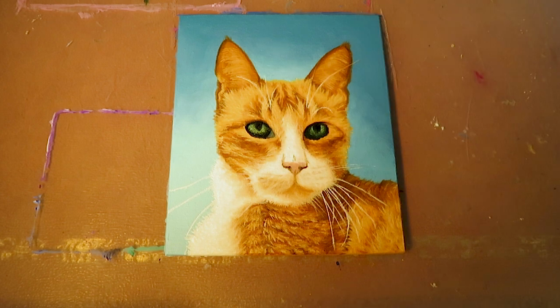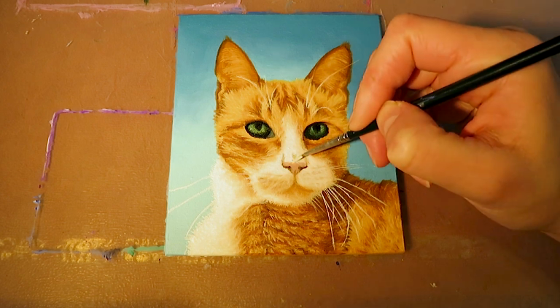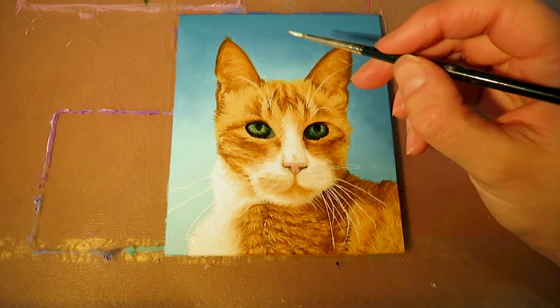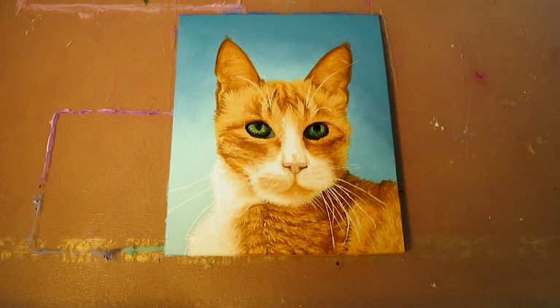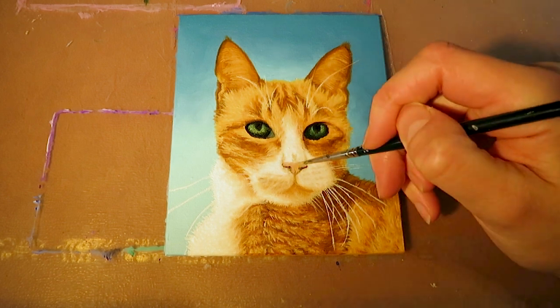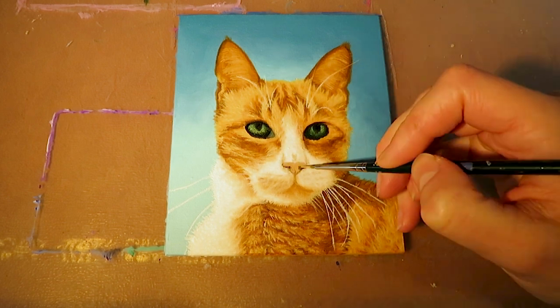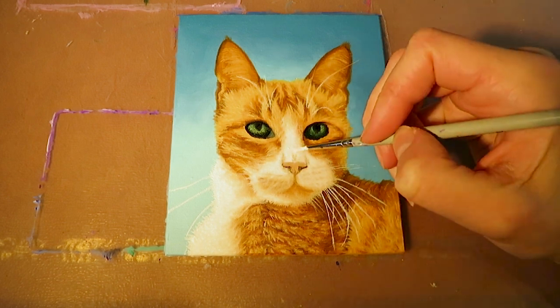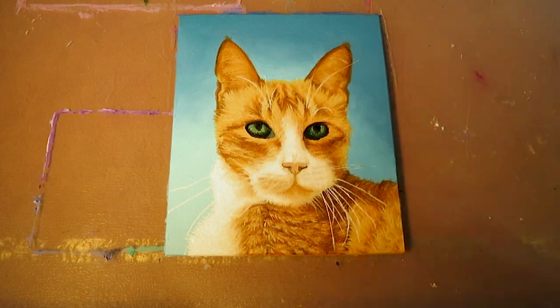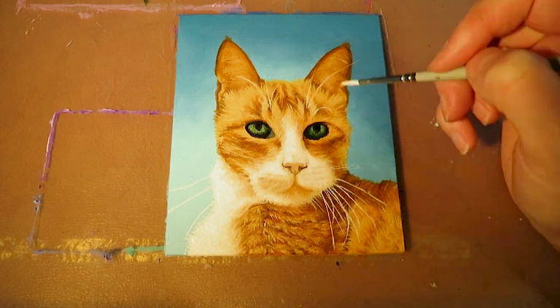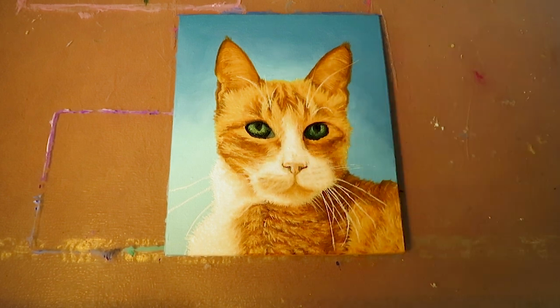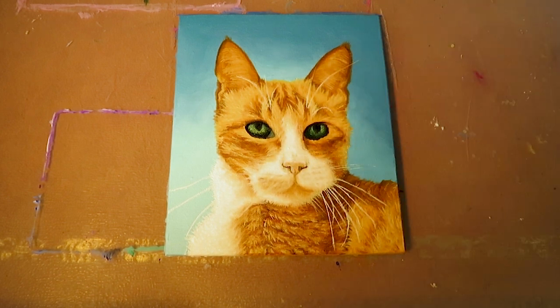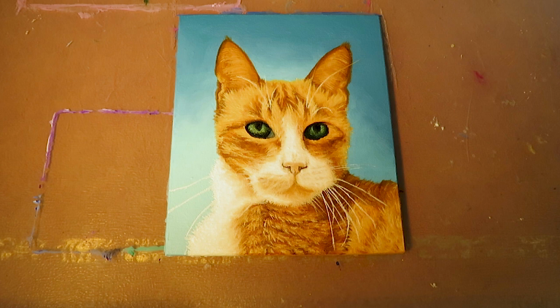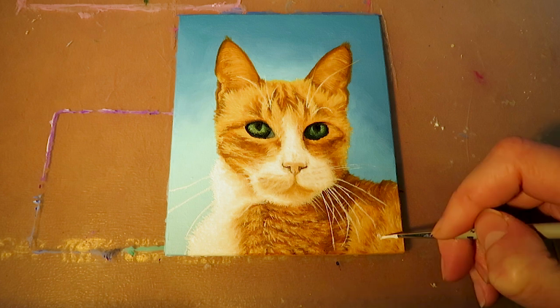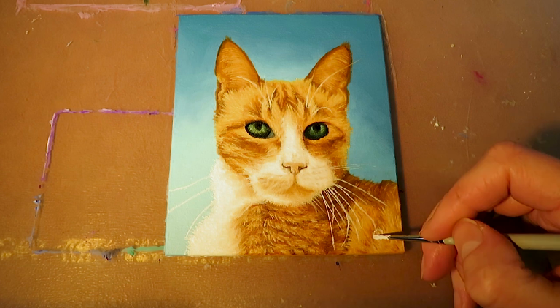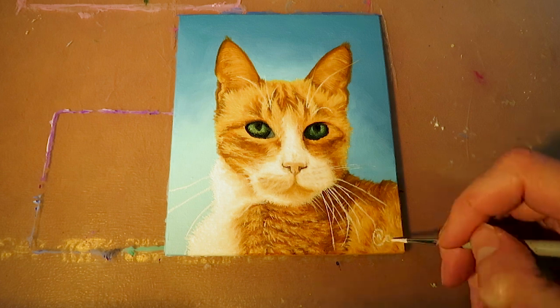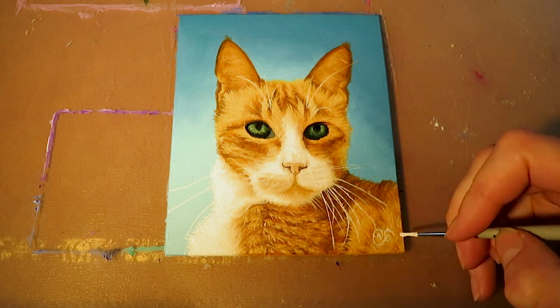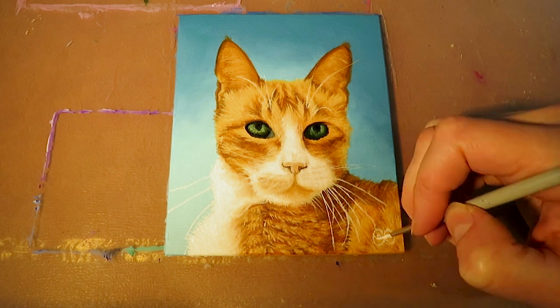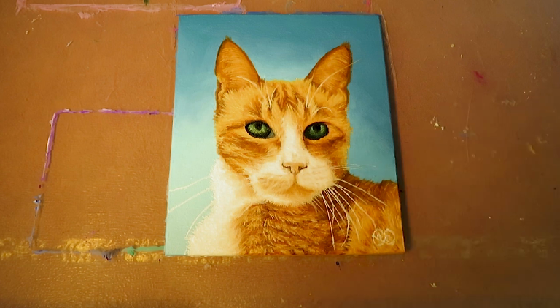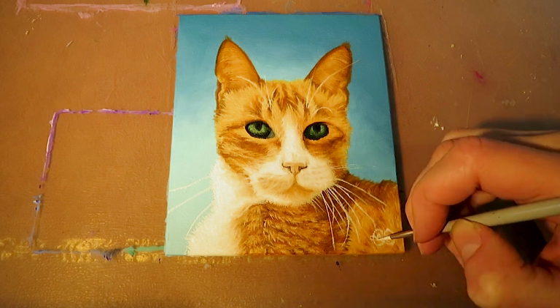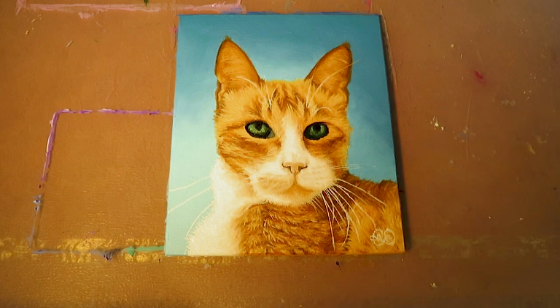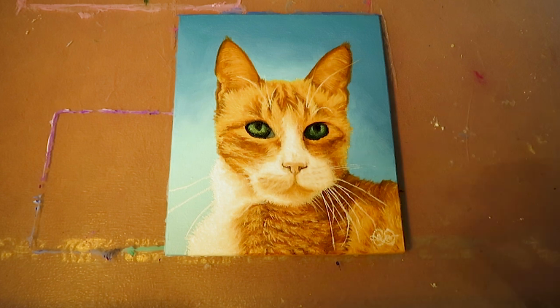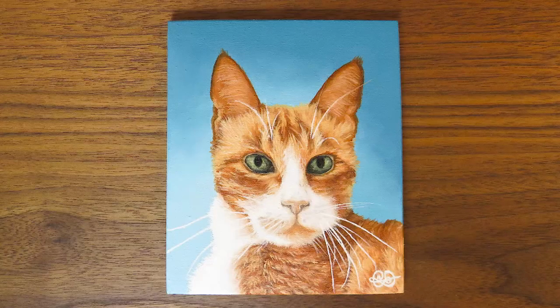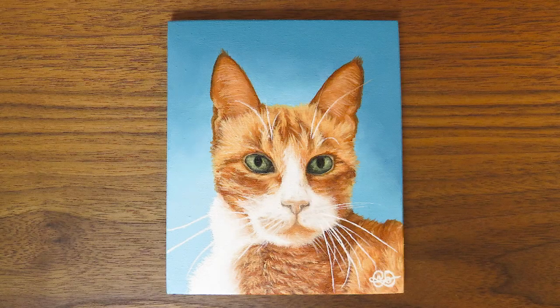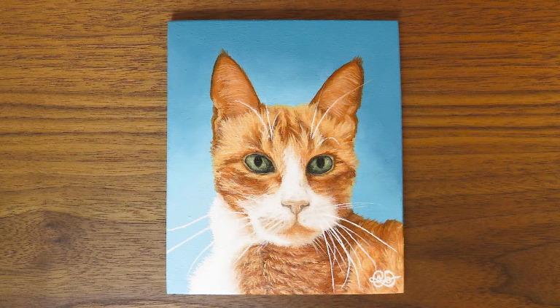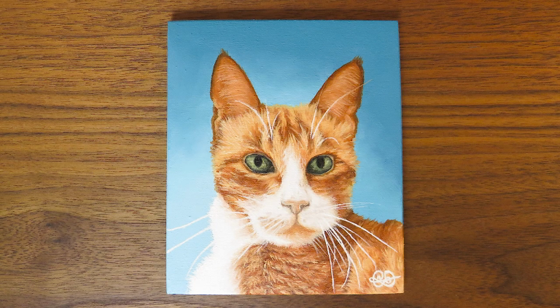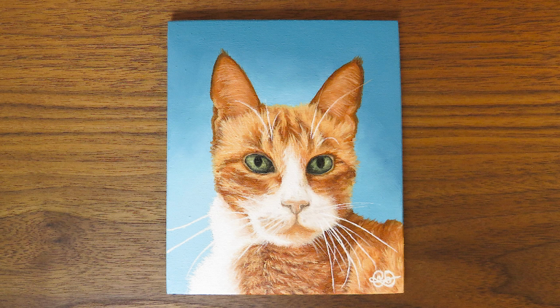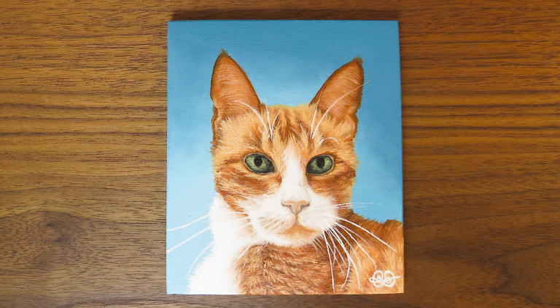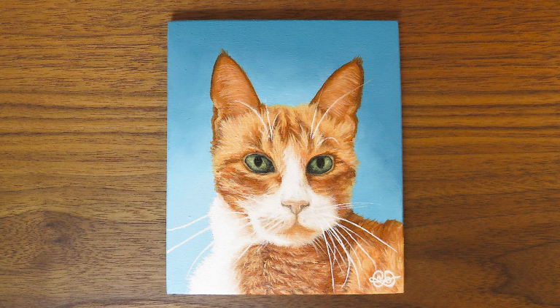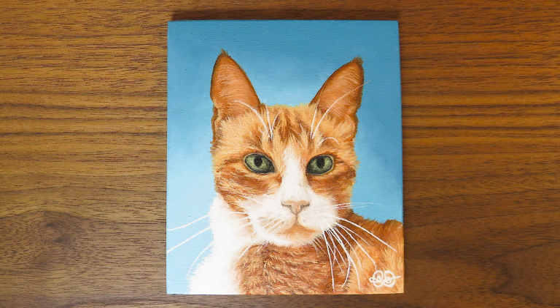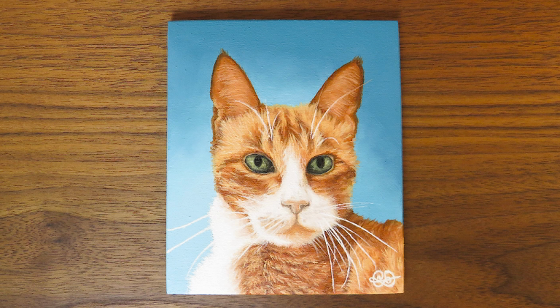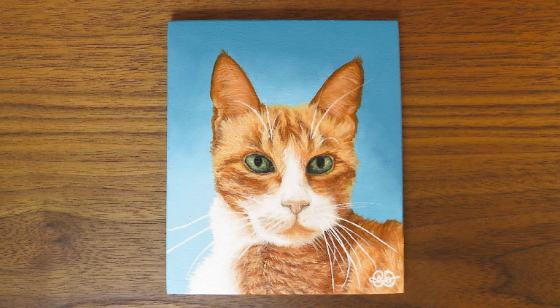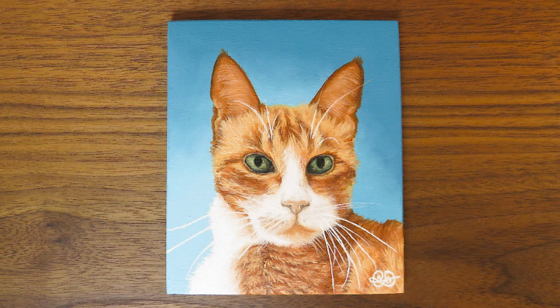Then I deepen the contrast around the nostrils and take a final look at the painting to see if something needs to be refined as well. But yeah, I think it looks pretty good, so that's it.